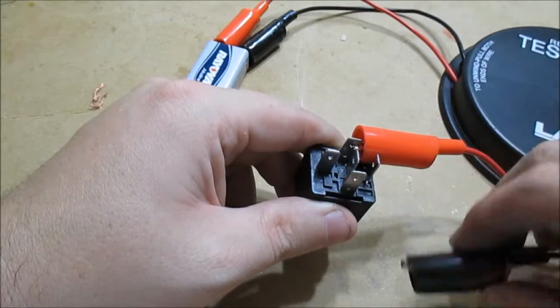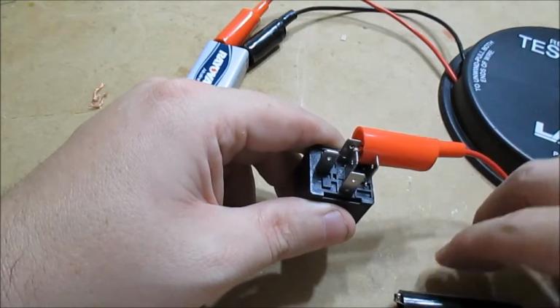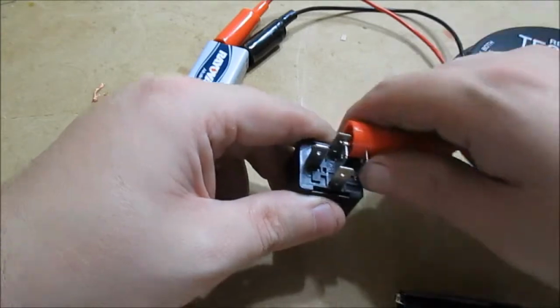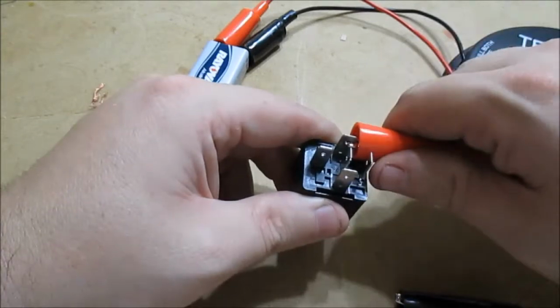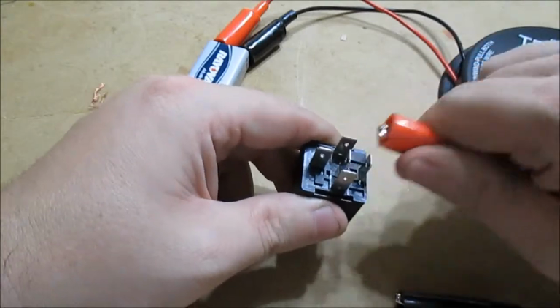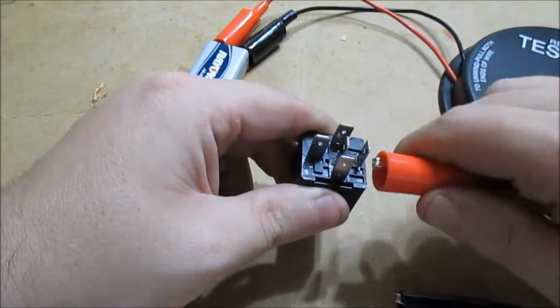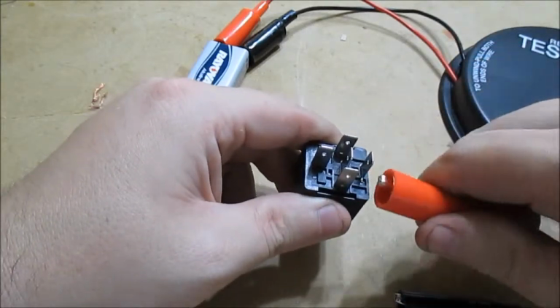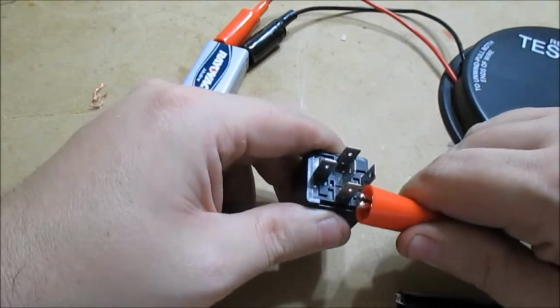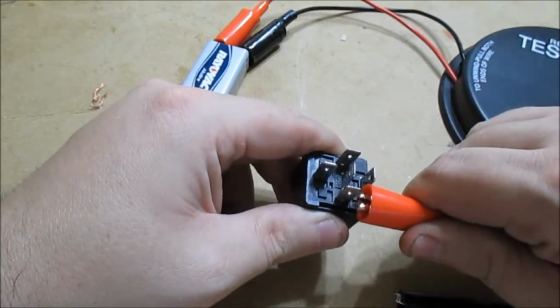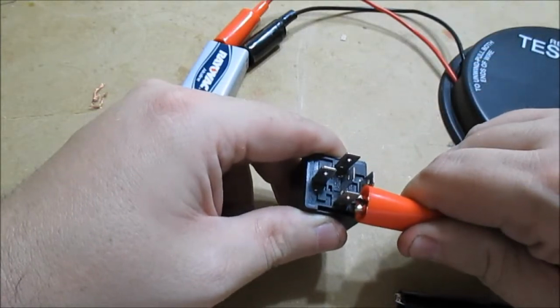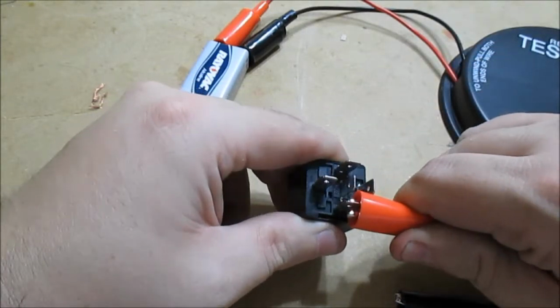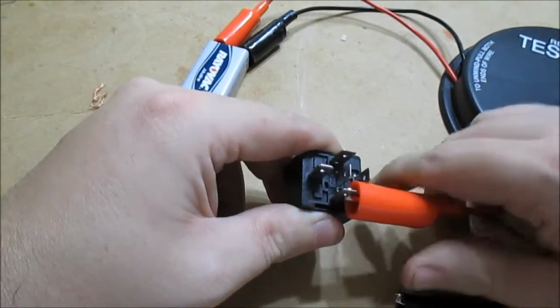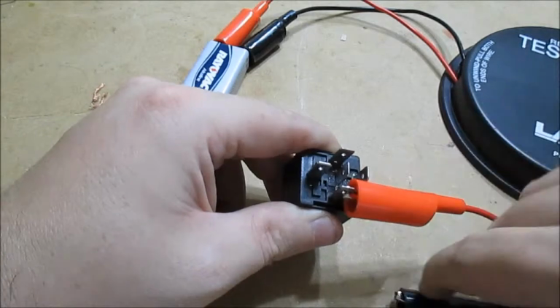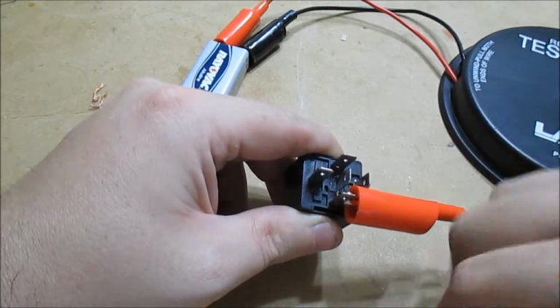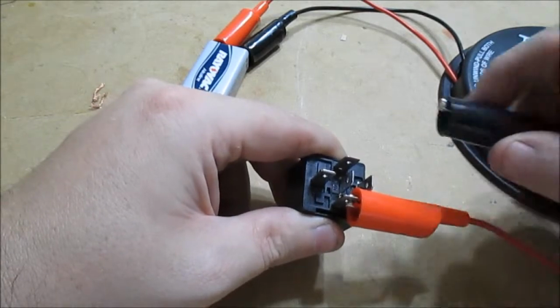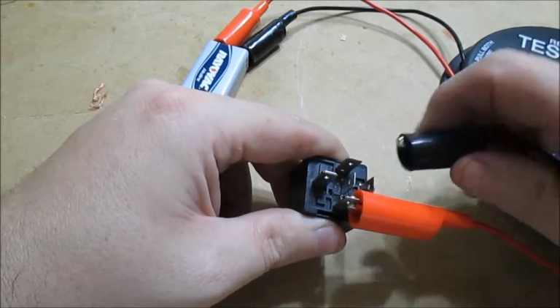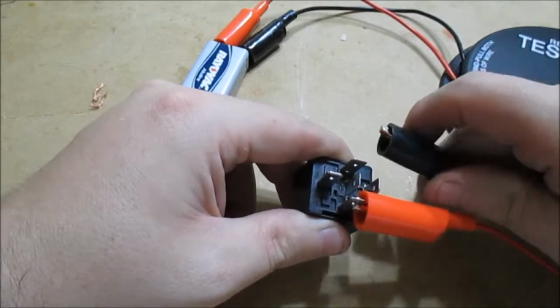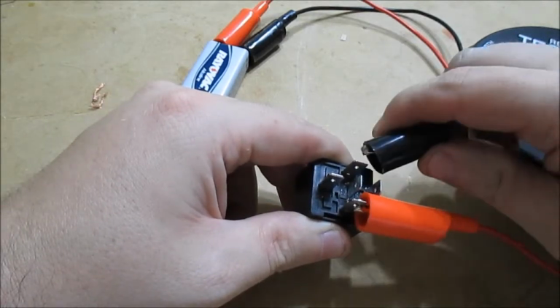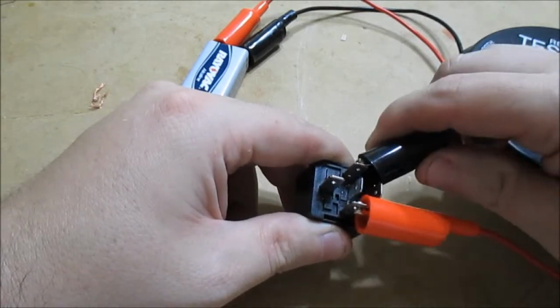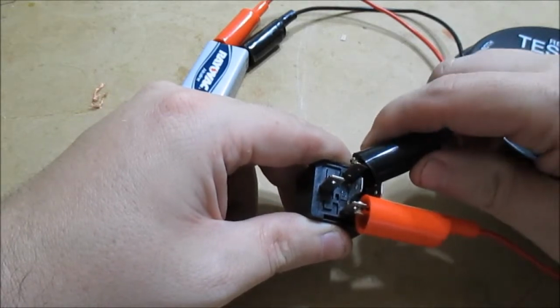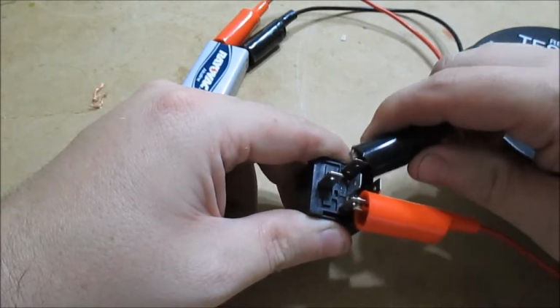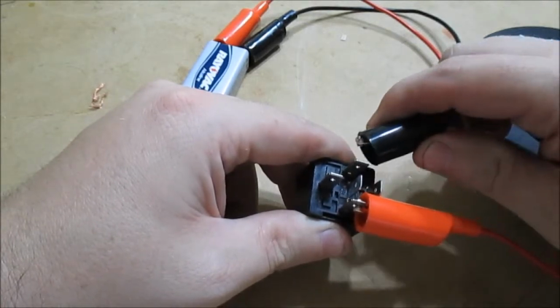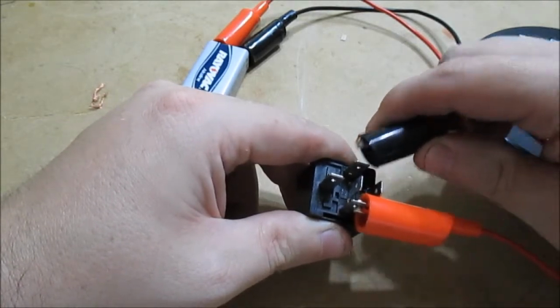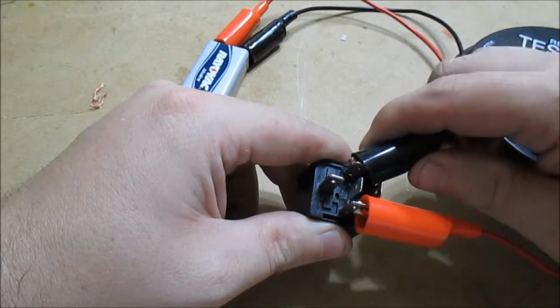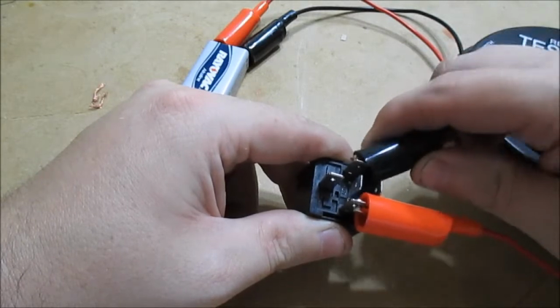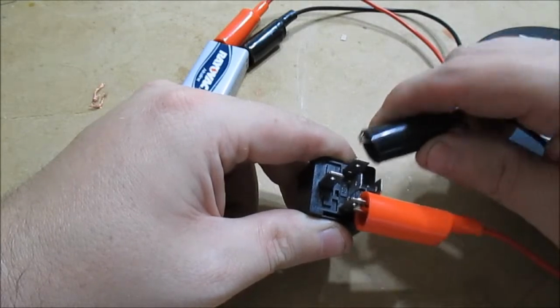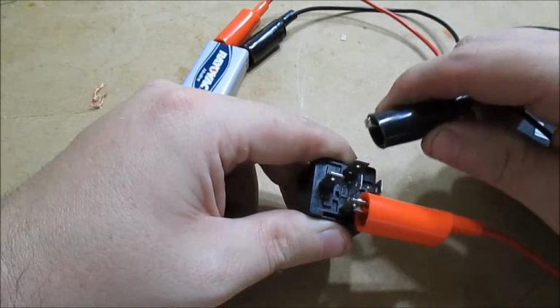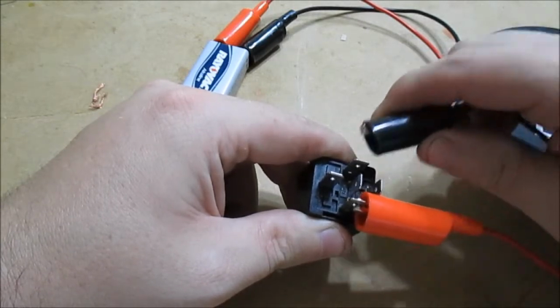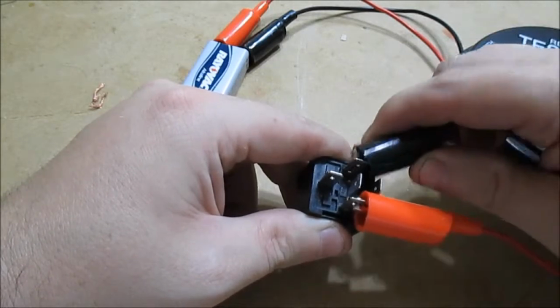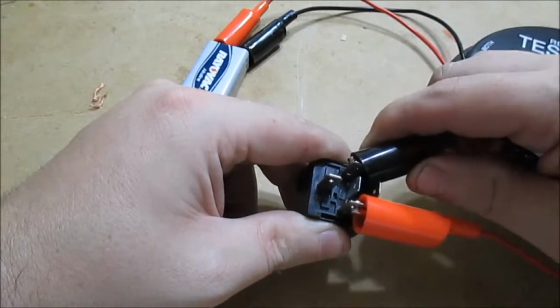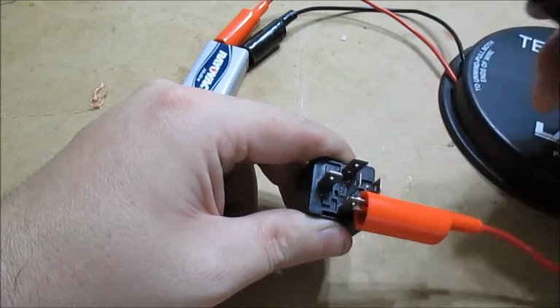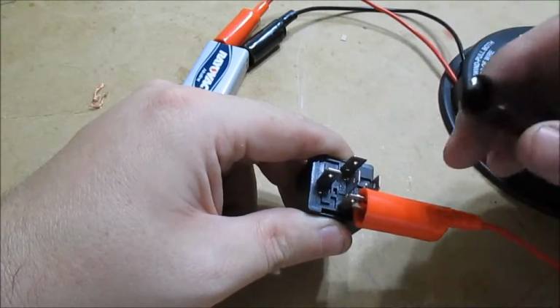As I said, it doesn't matter which side you hook up — it's a simple coil, it doesn't care, it'll work as long as you hook it up to that coil. You'll be fine.